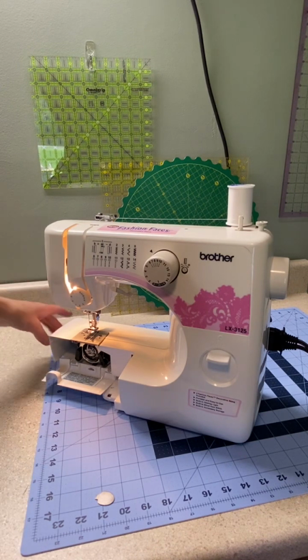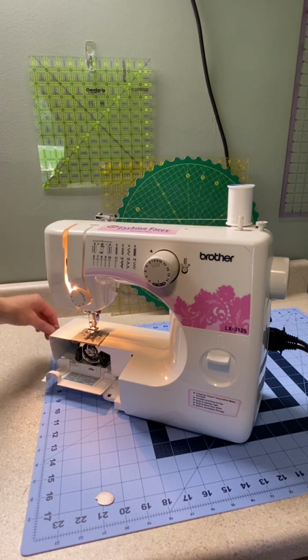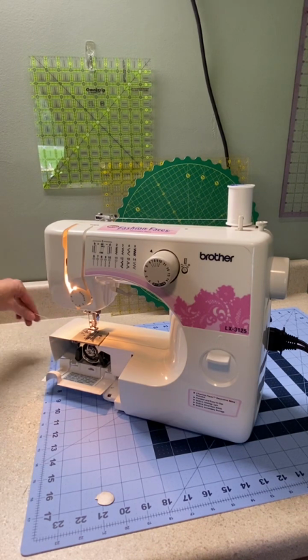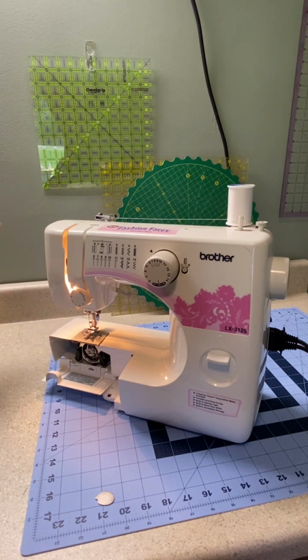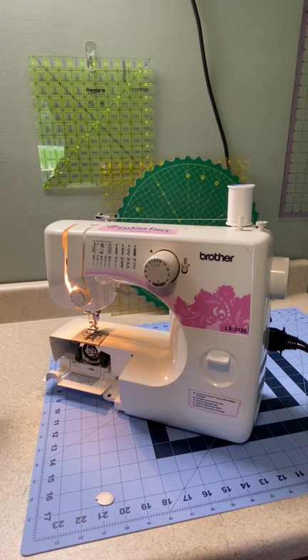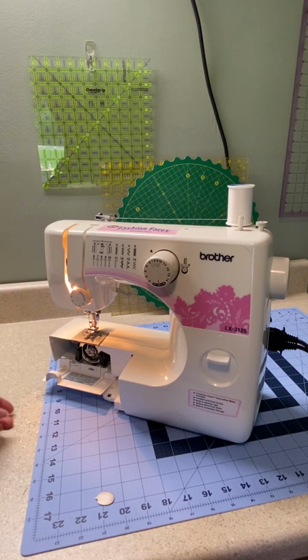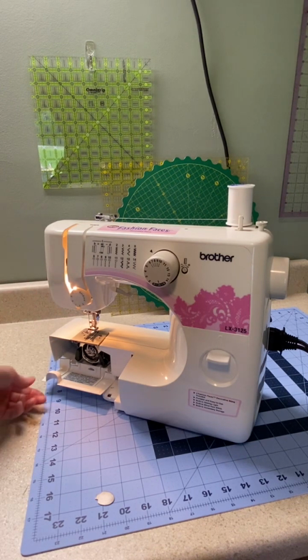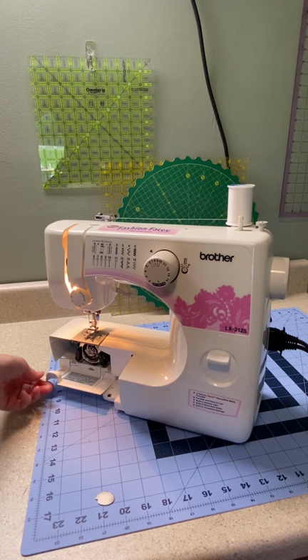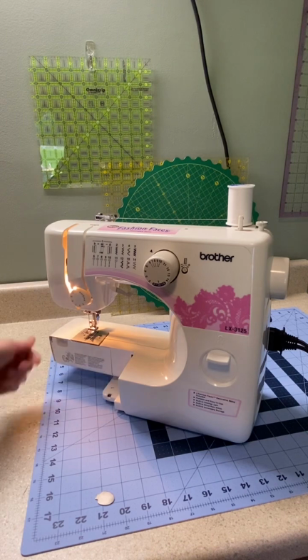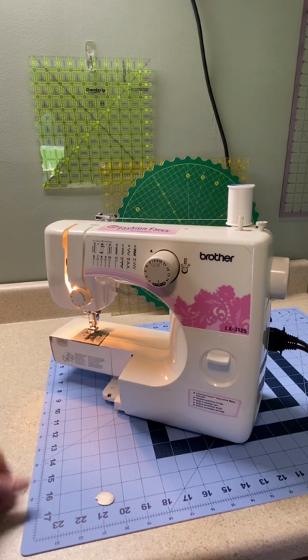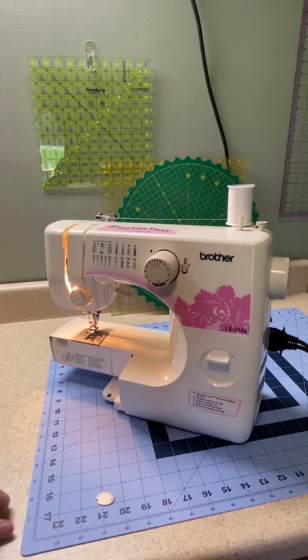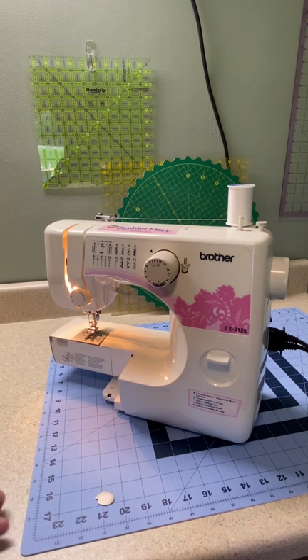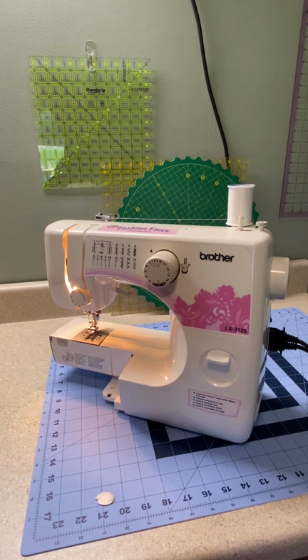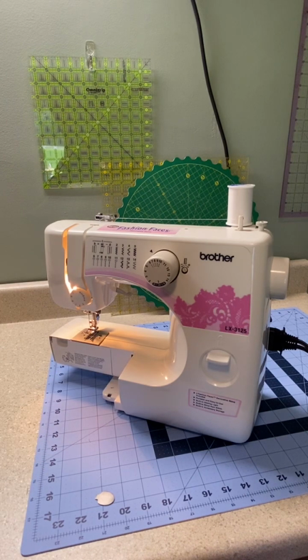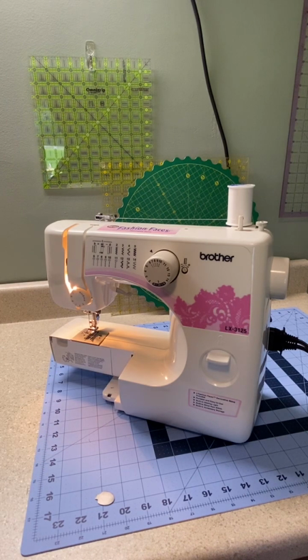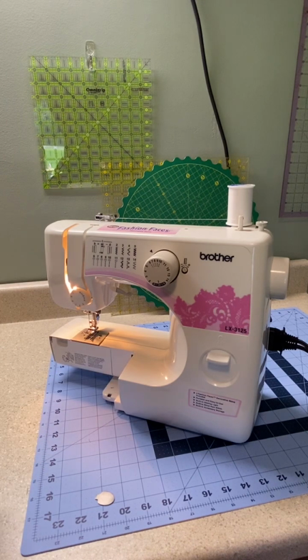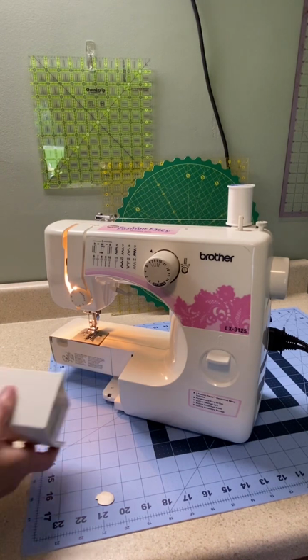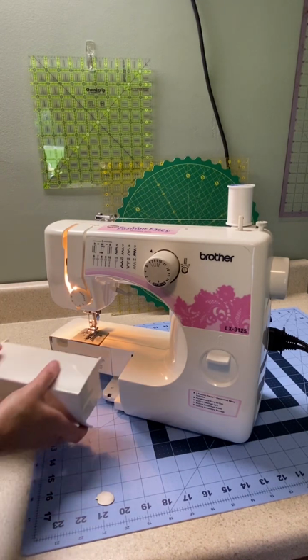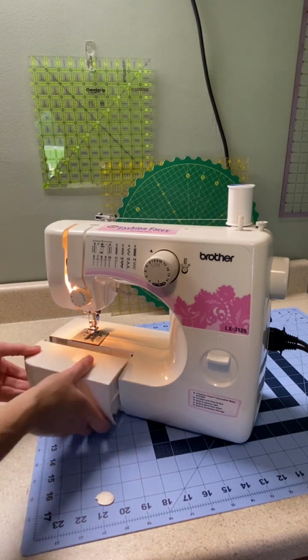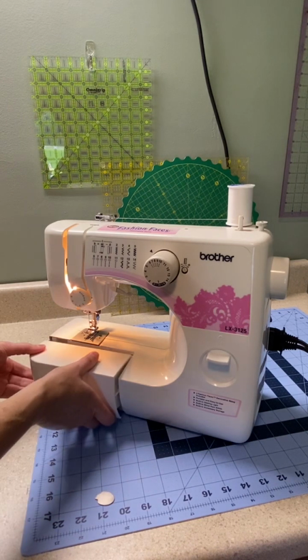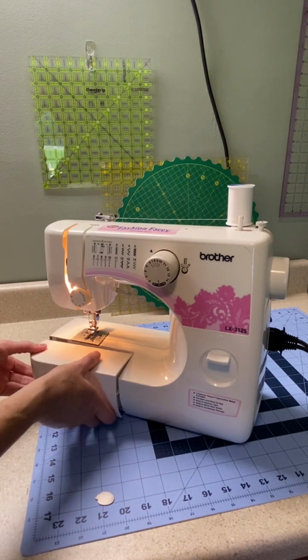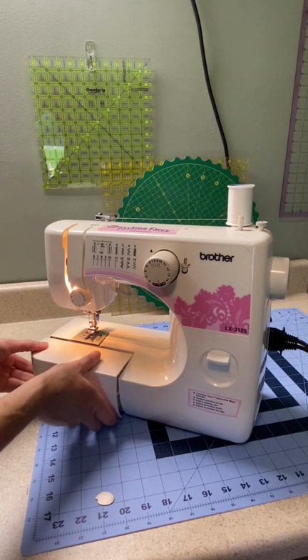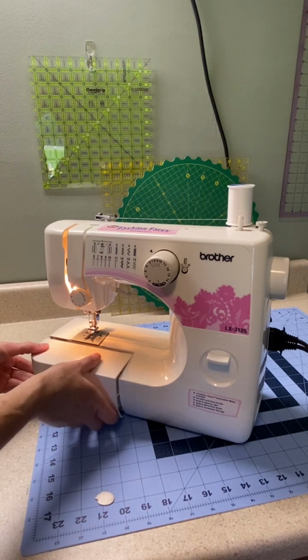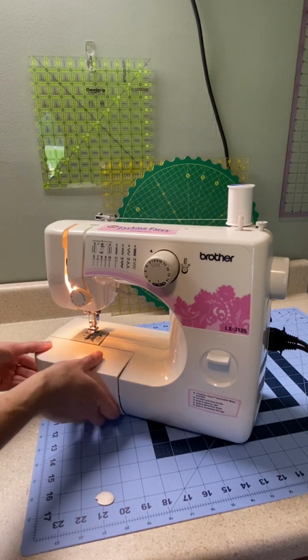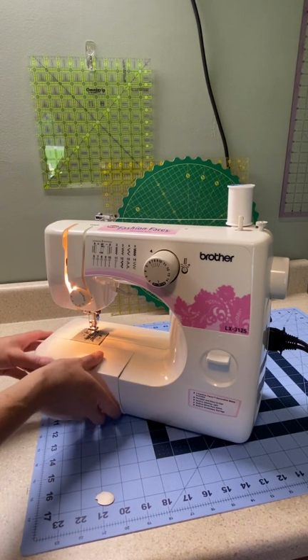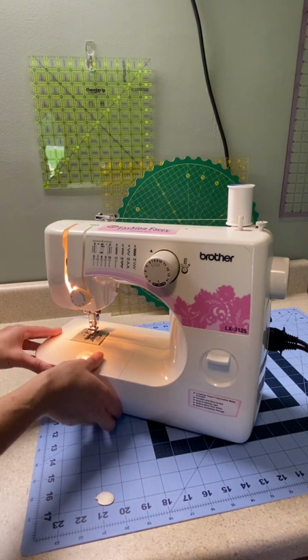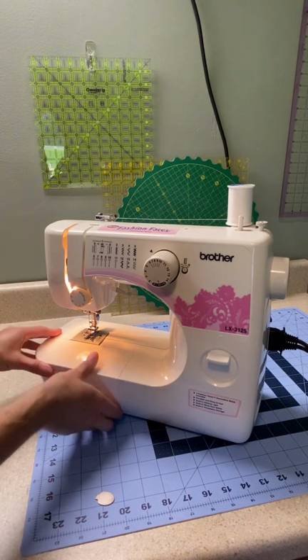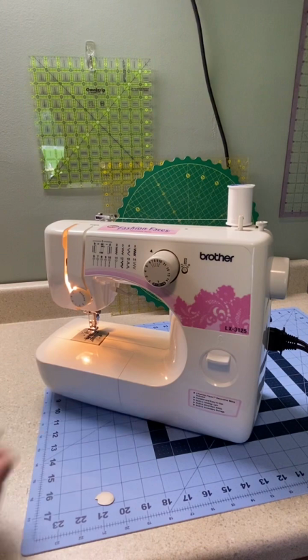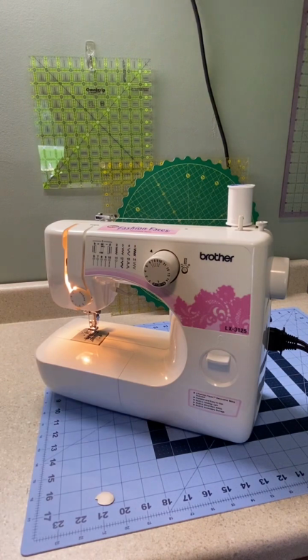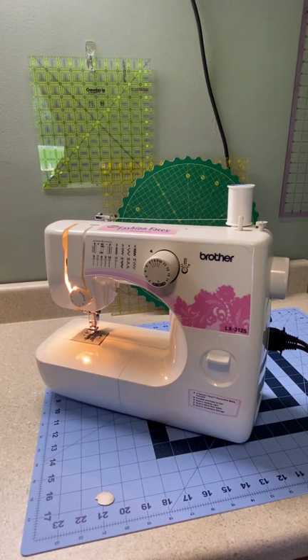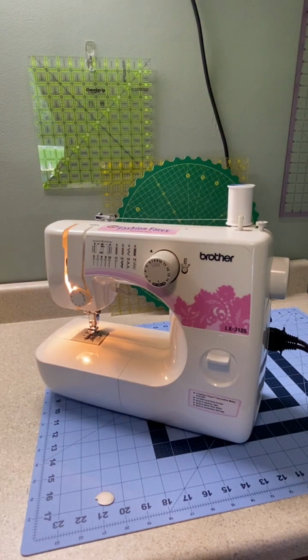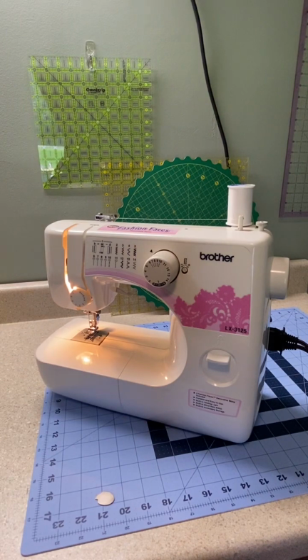And you're threaded top and bottom — you're ready to sew. Just going to reassemble. Ready to go.